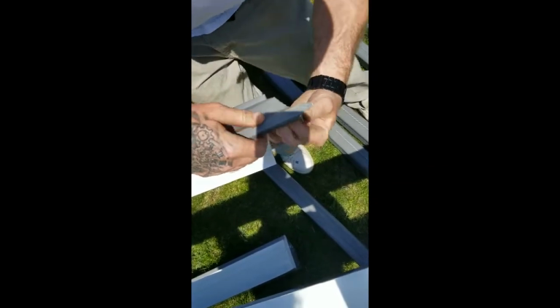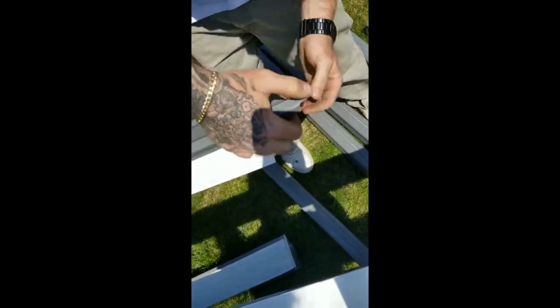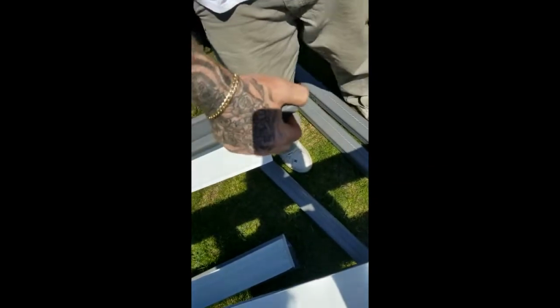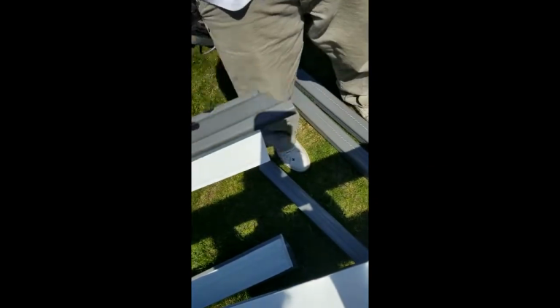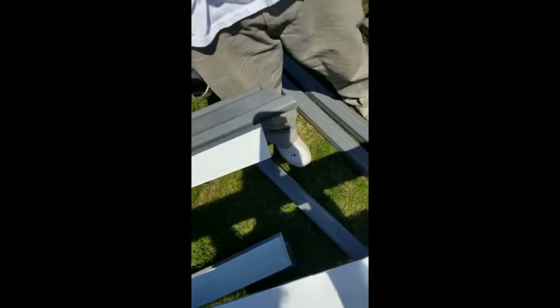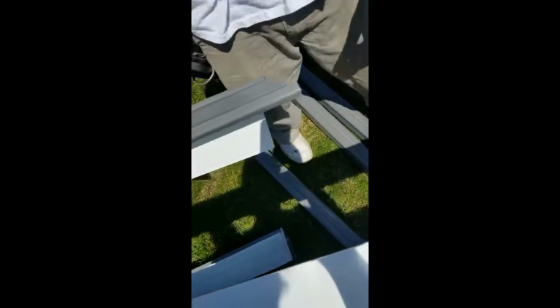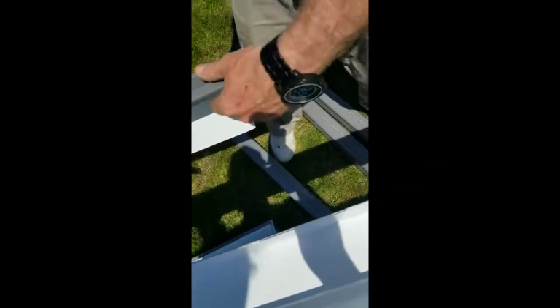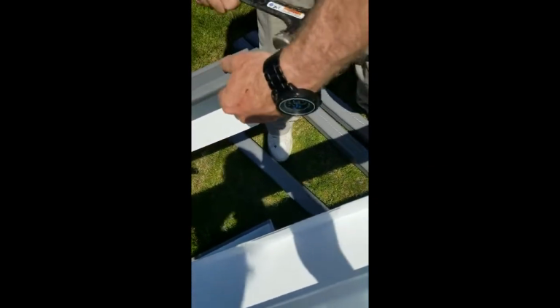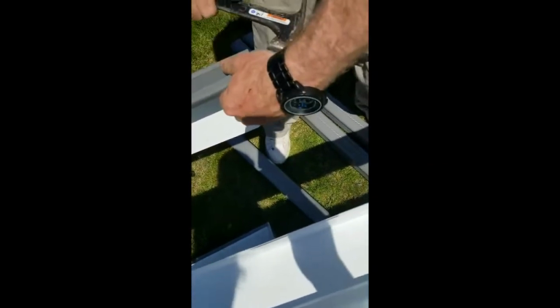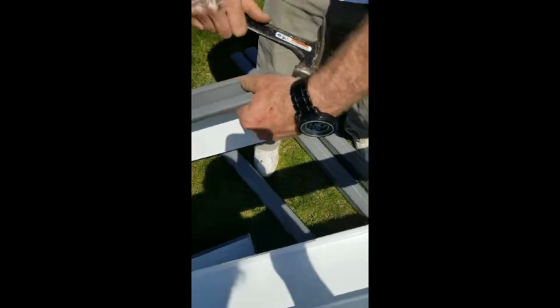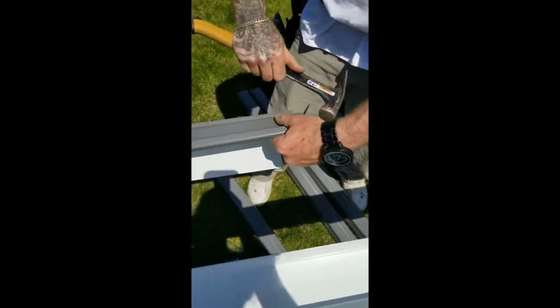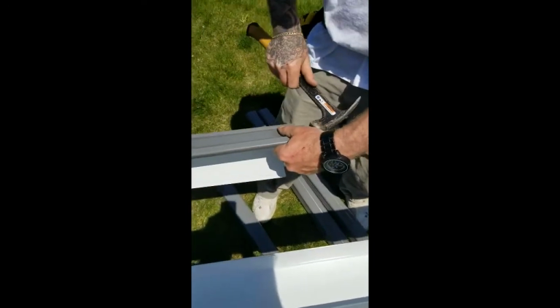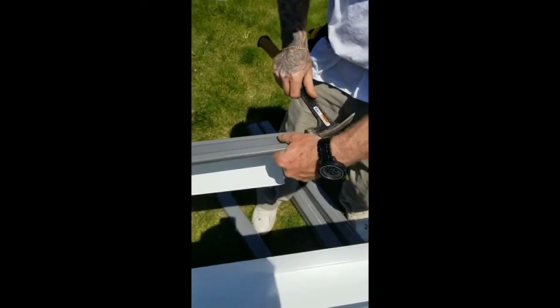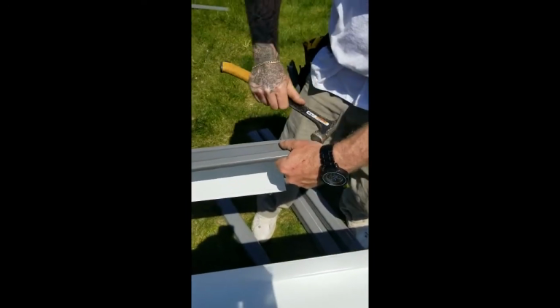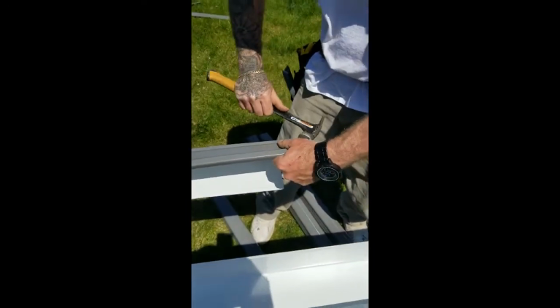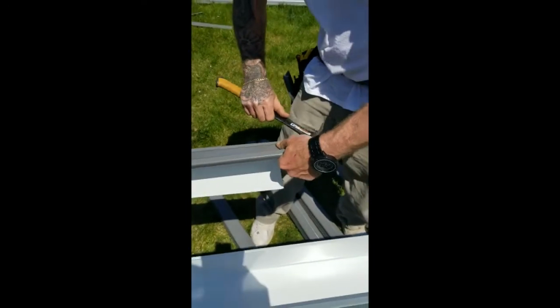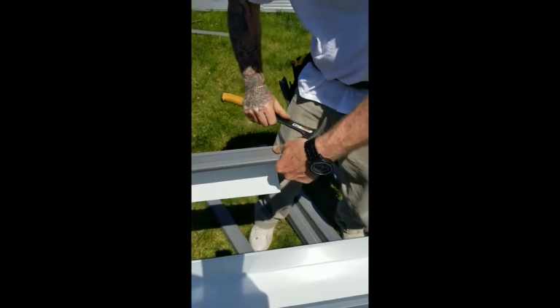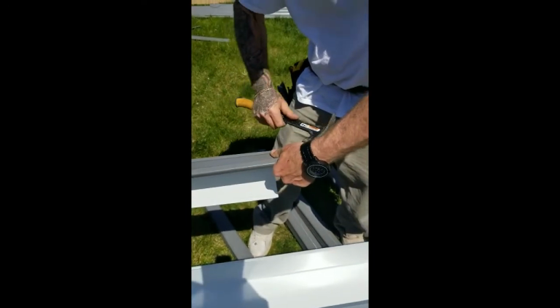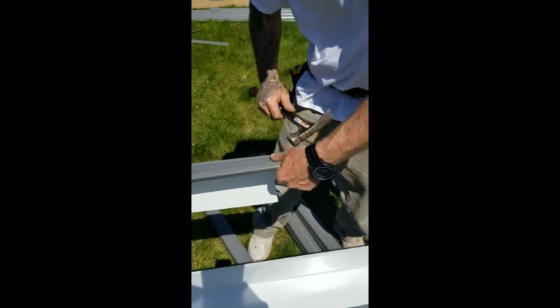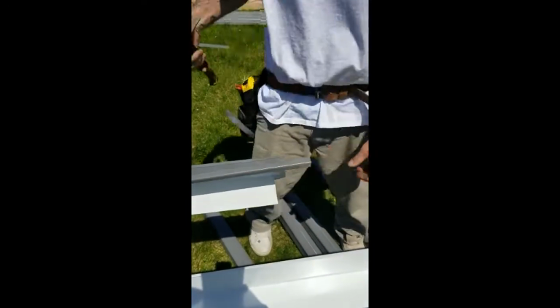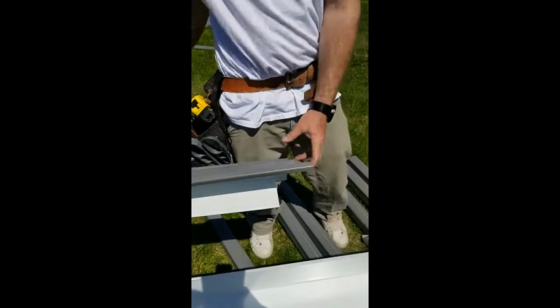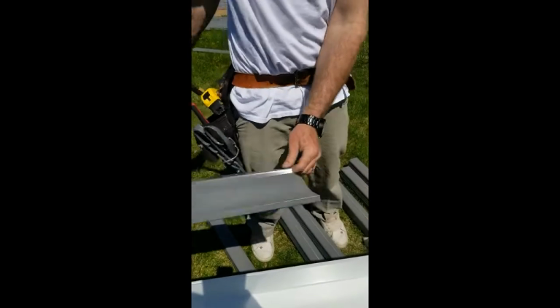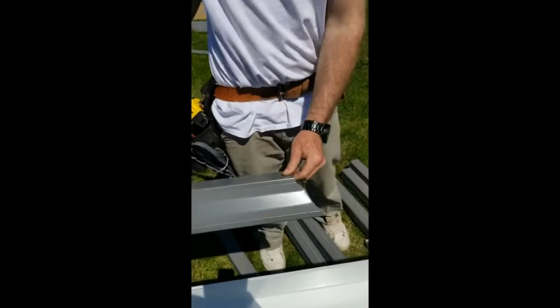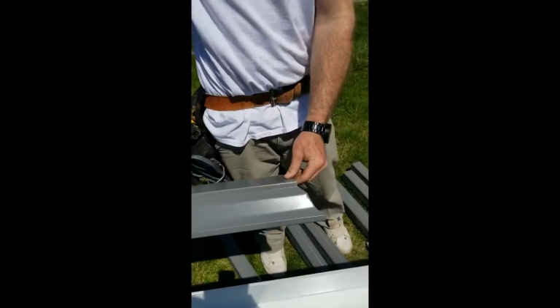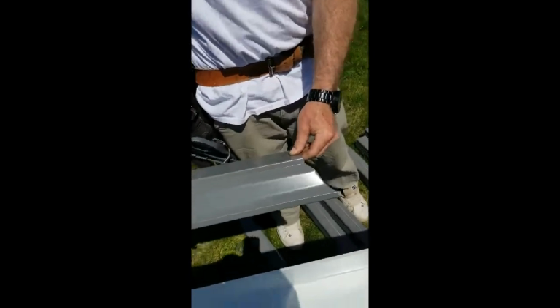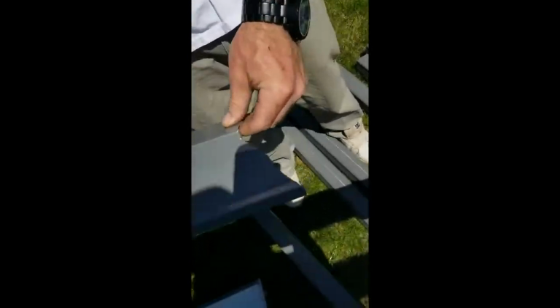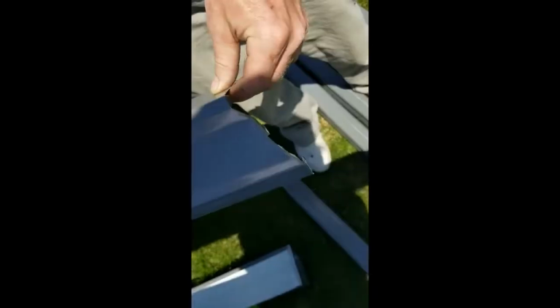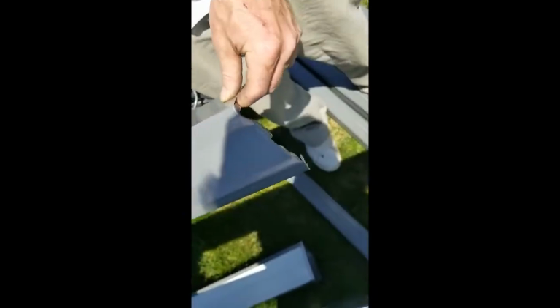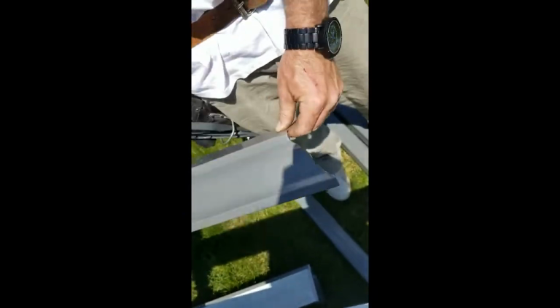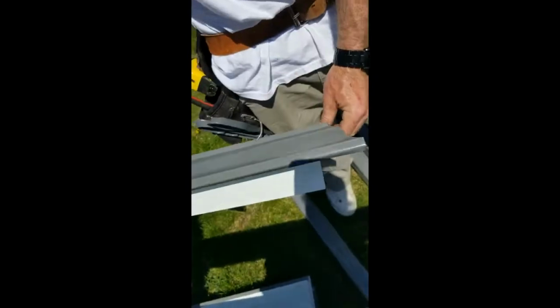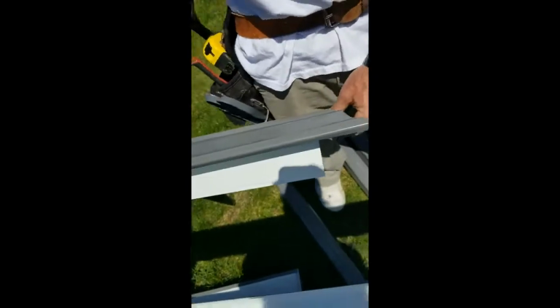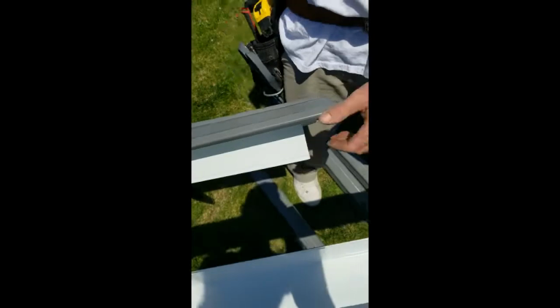Once you've got that one folded over, the top one gets folded over and just give it a little tap to get it really nice. And there's the one side. I'm just going to cut this fold over and then we'll pause it and we'll start on the other side.